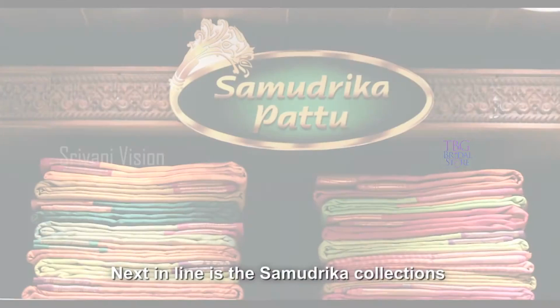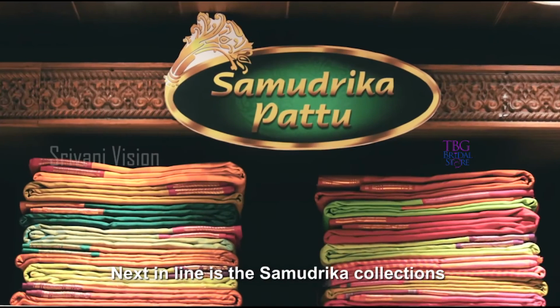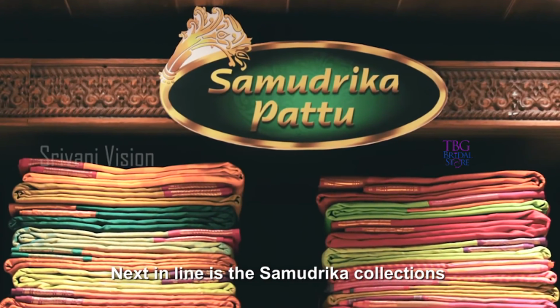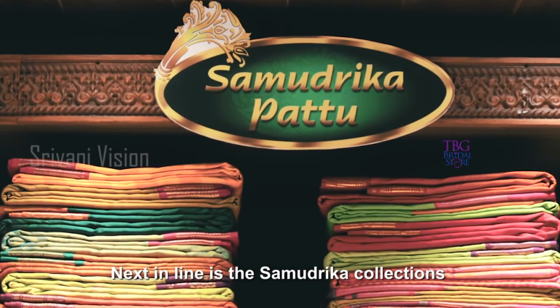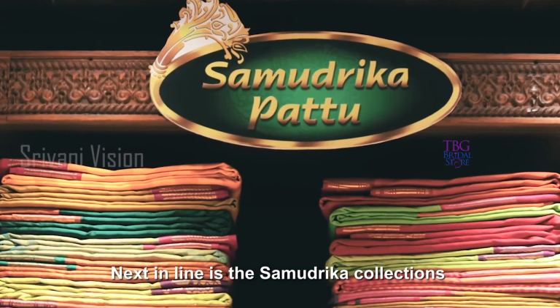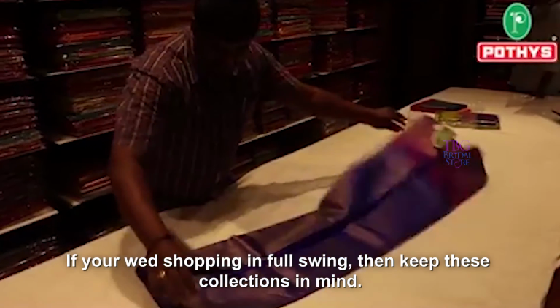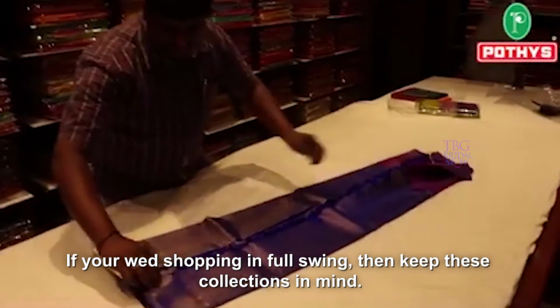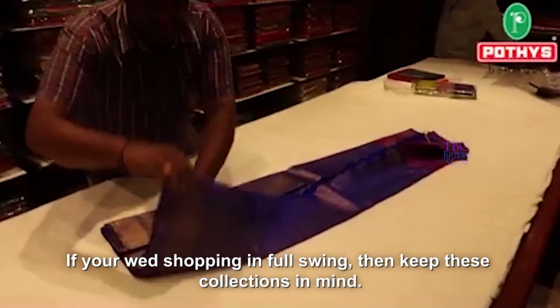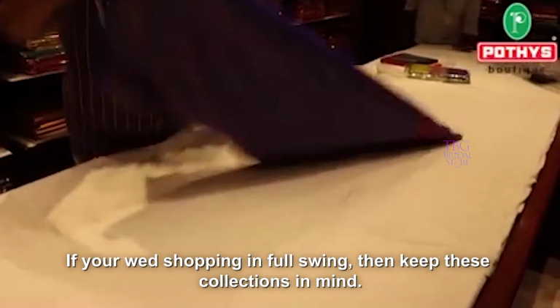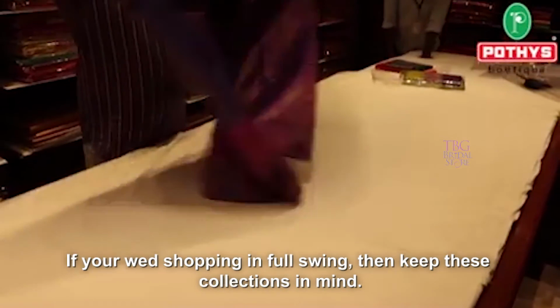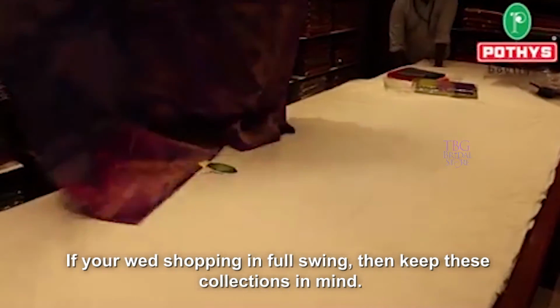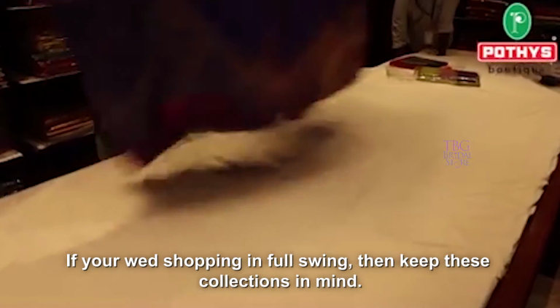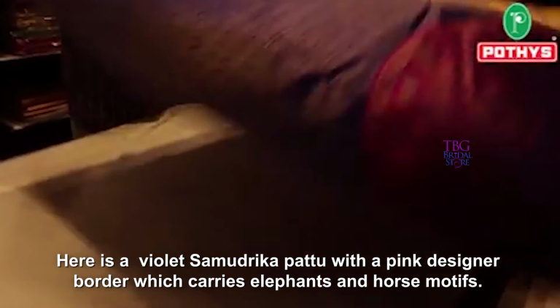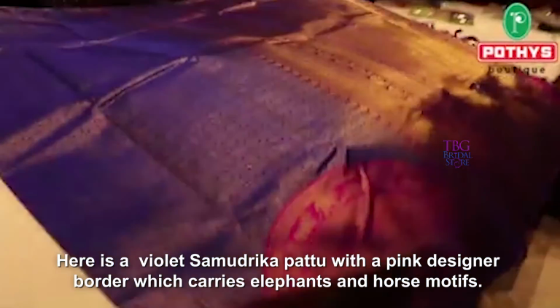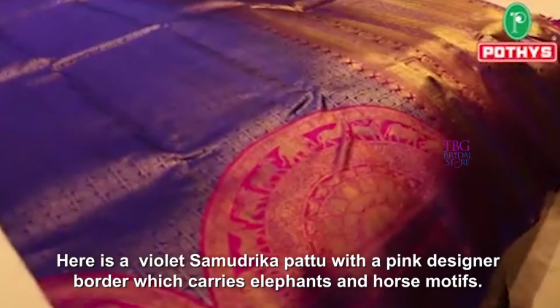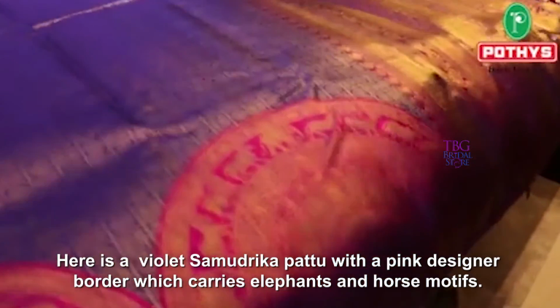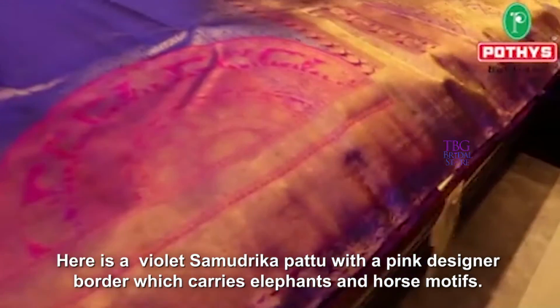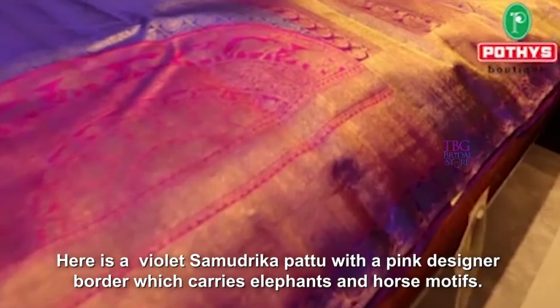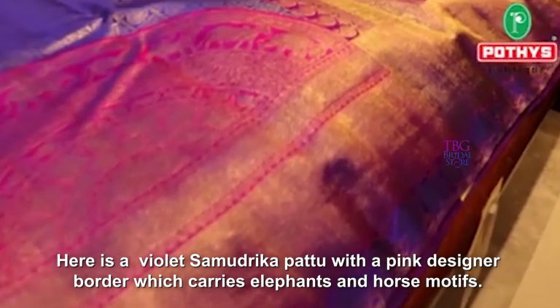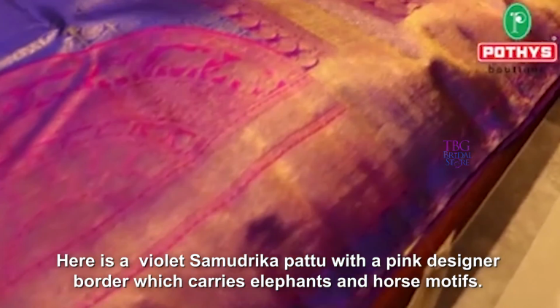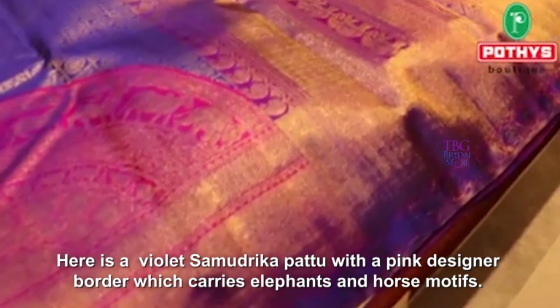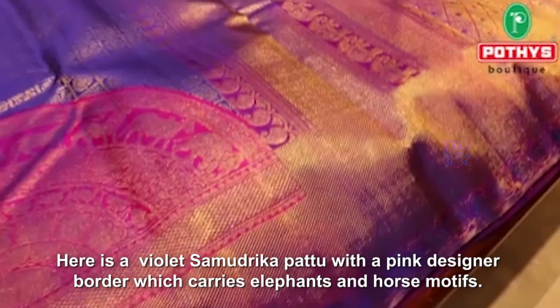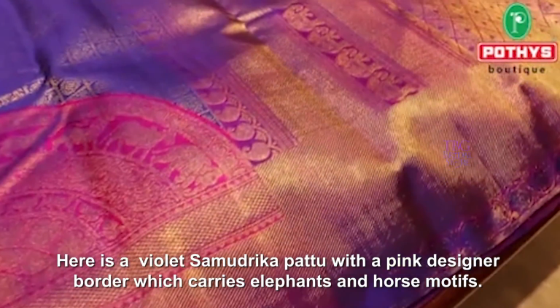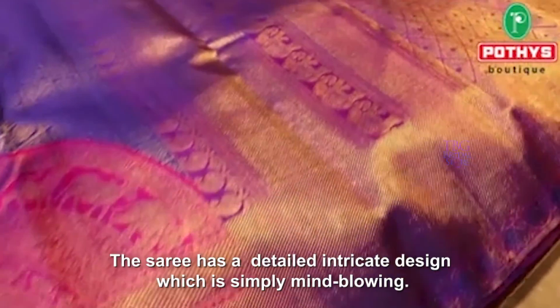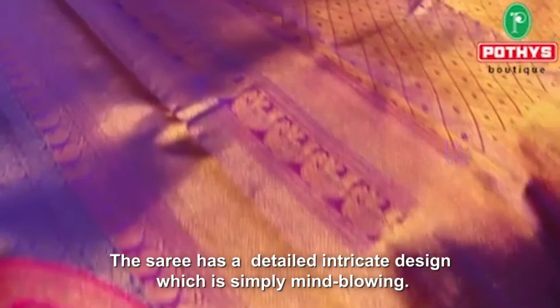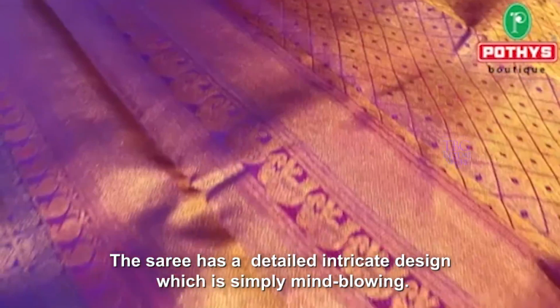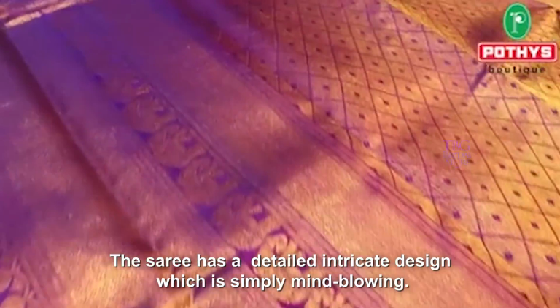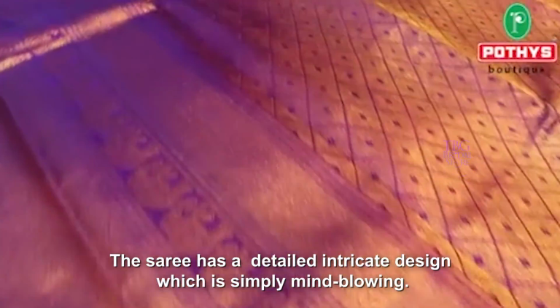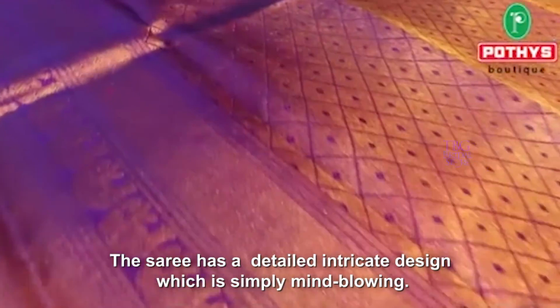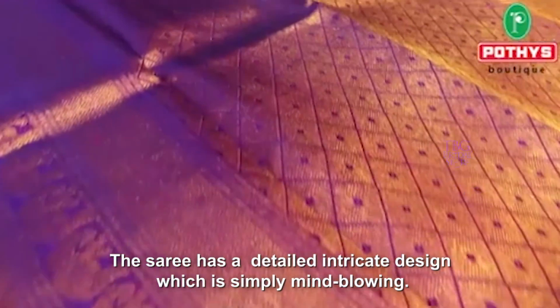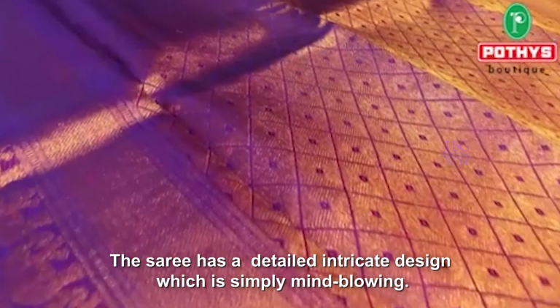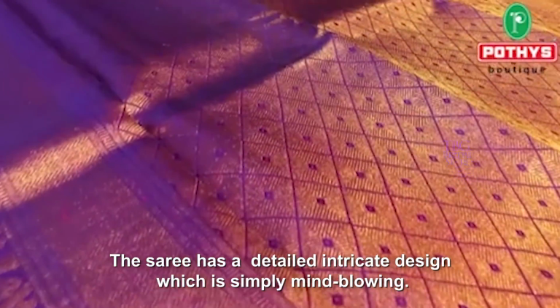Next in line is the Samadrika collection. If you're out shopping in full swing, keep these collections in mind. Here is a violet Samadrika pattu with a pink designer border which carries elephant and horse motifs. The sari has a detailed intricate design which is simply mind-blowing.